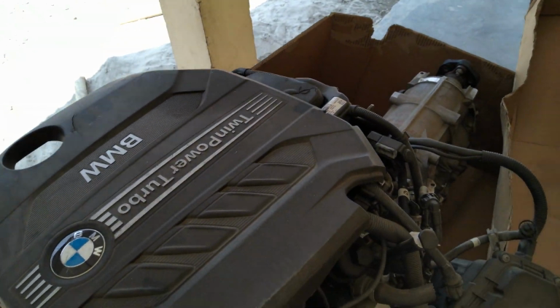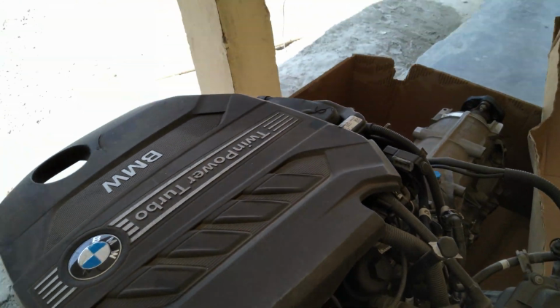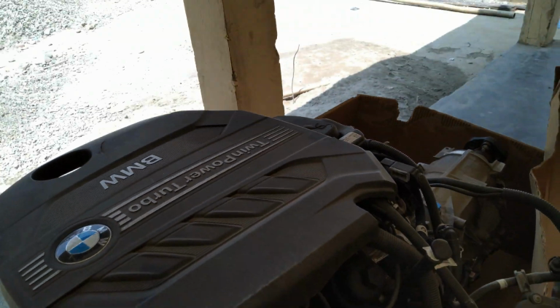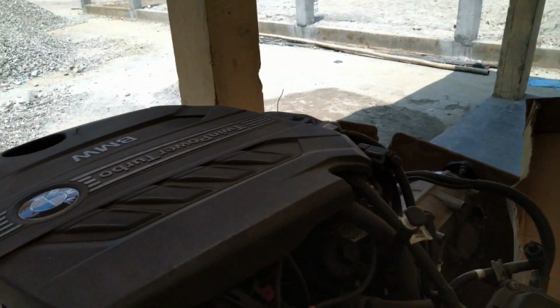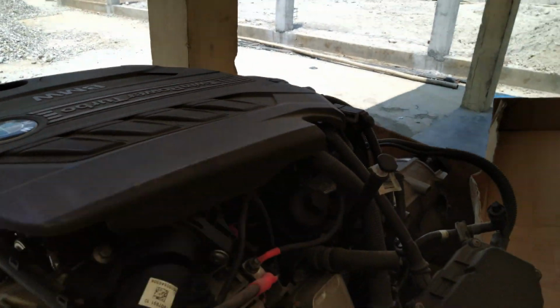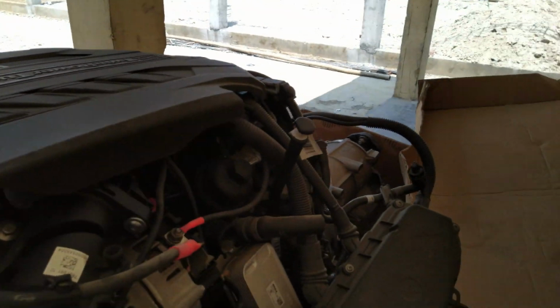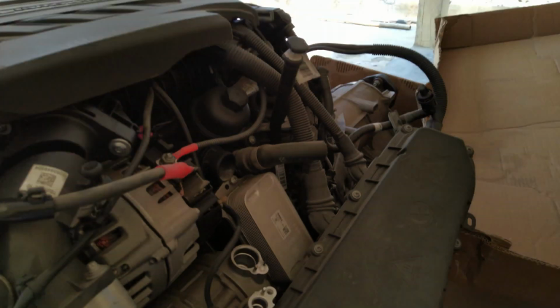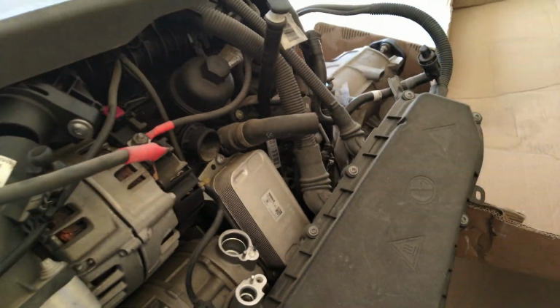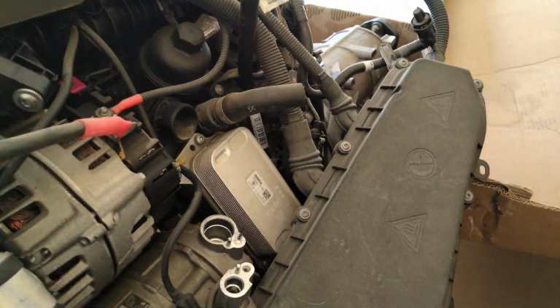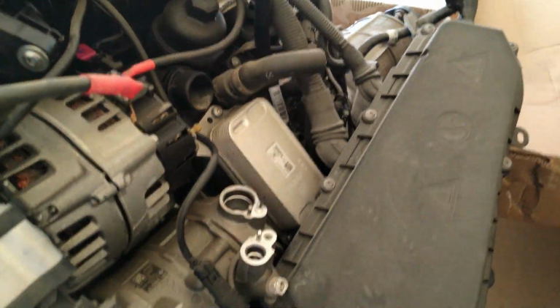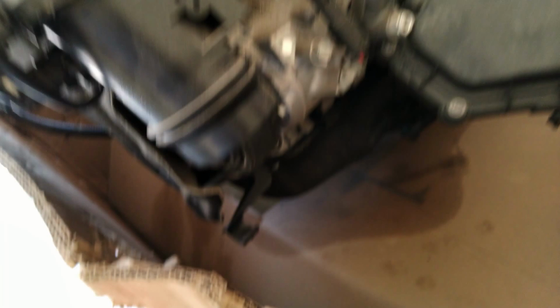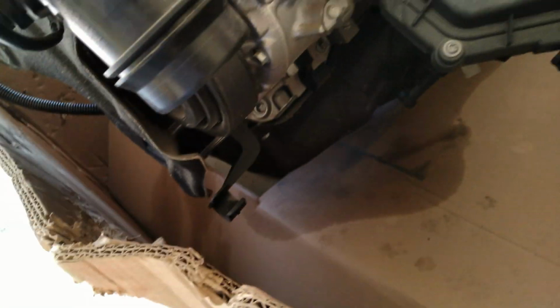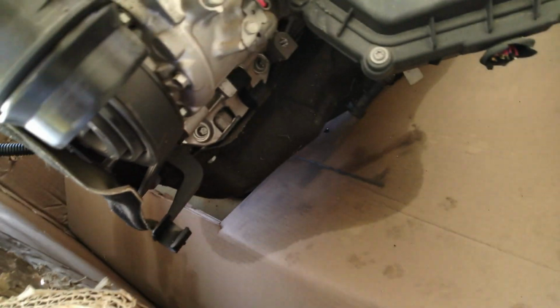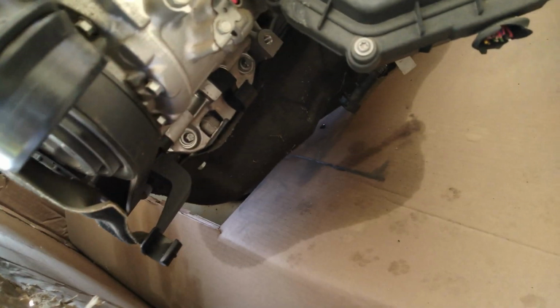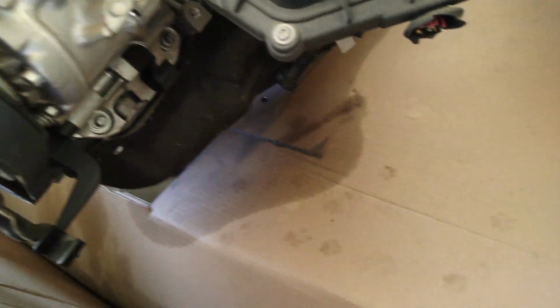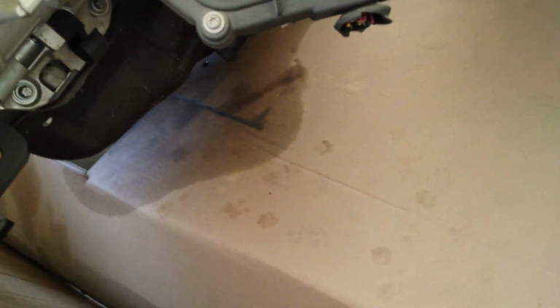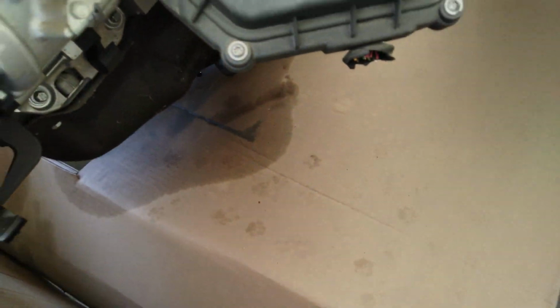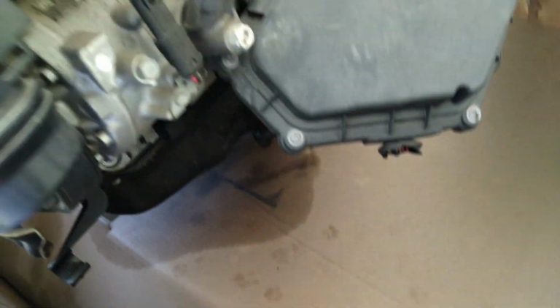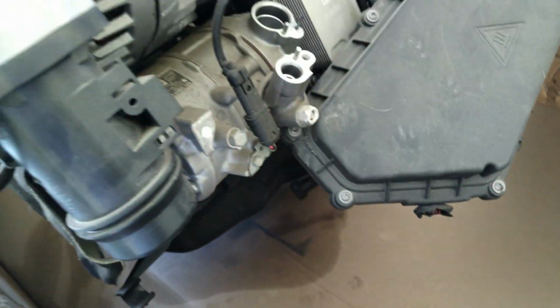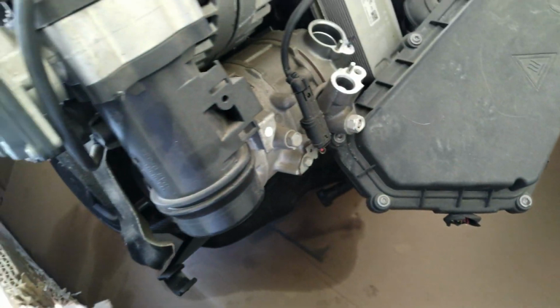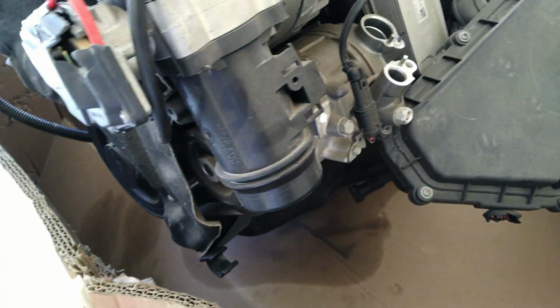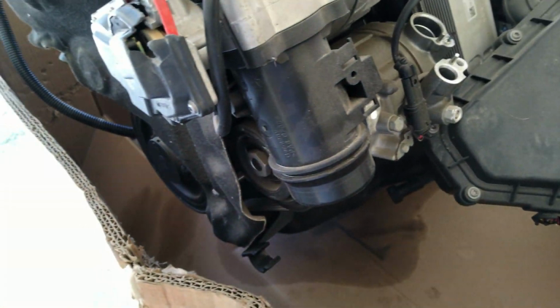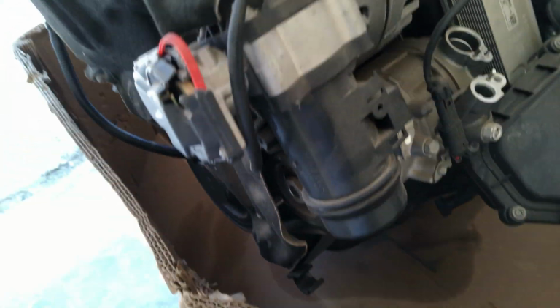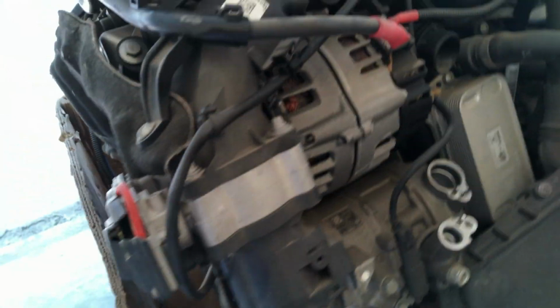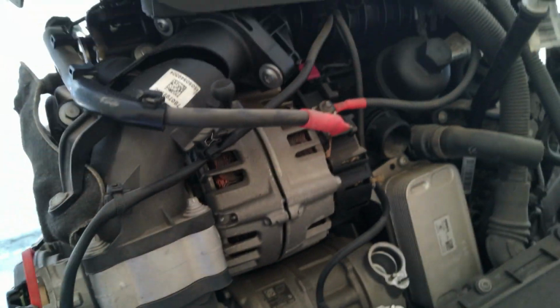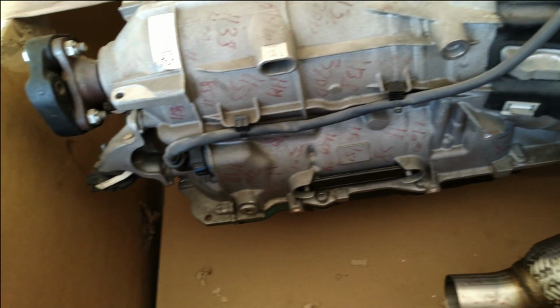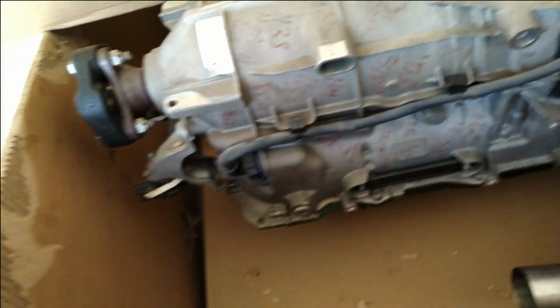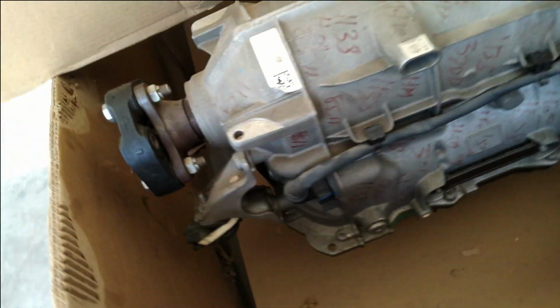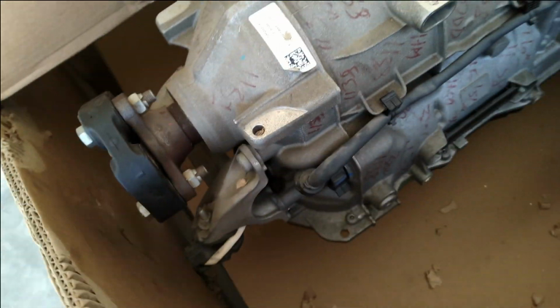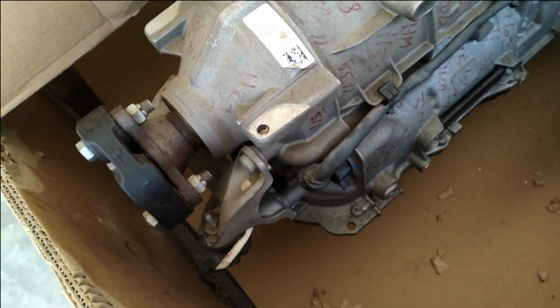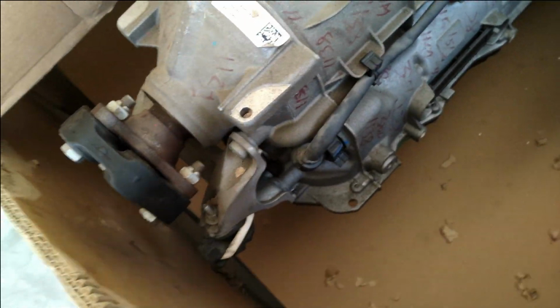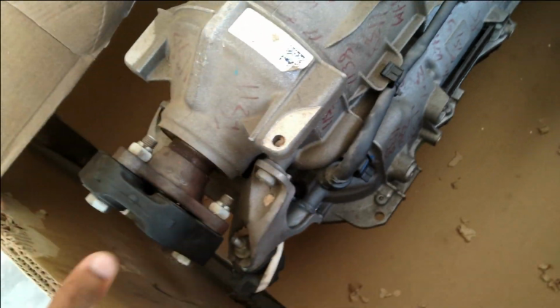This engine is made of light aluminium and is manufactured in India at the Chennai plant.